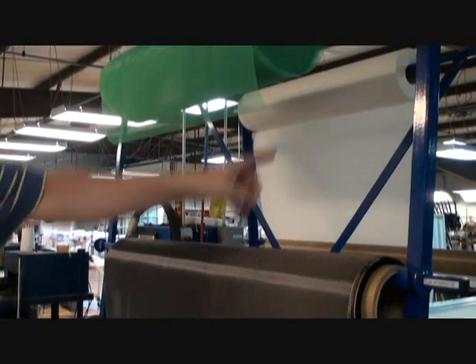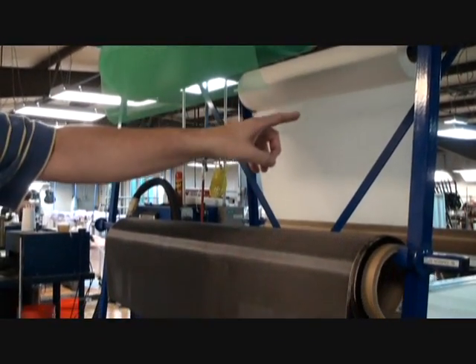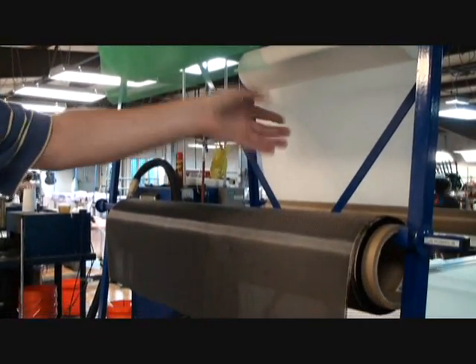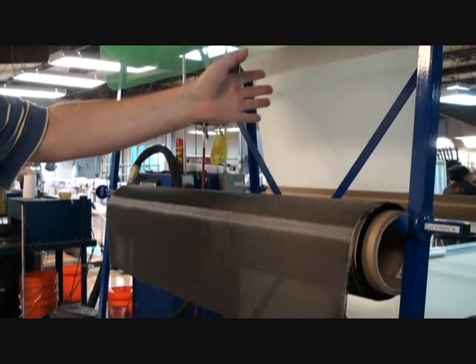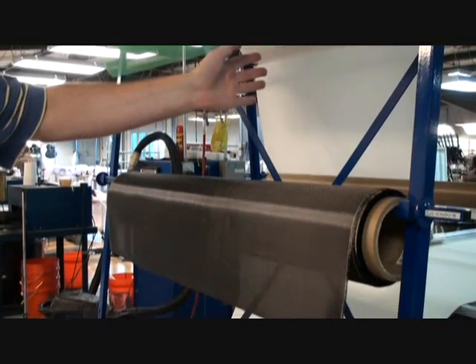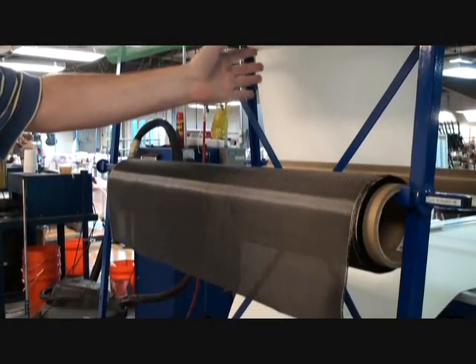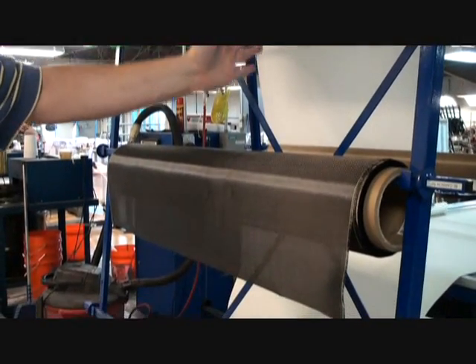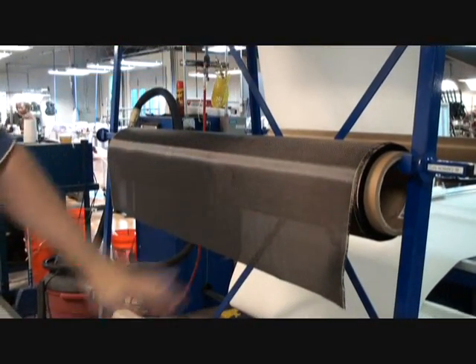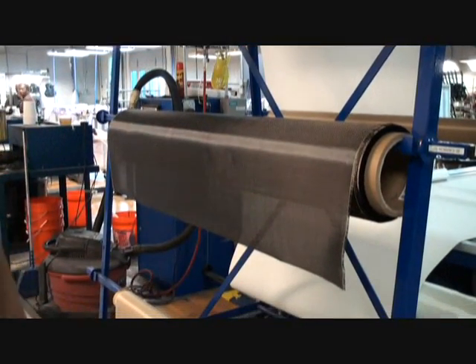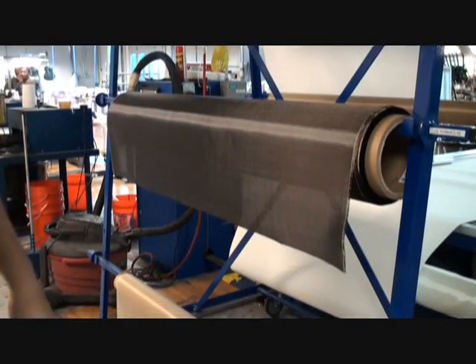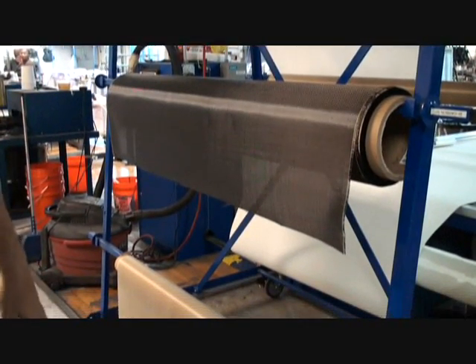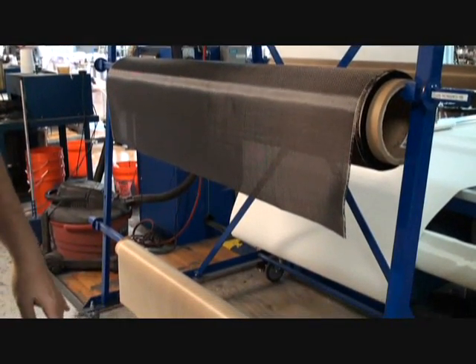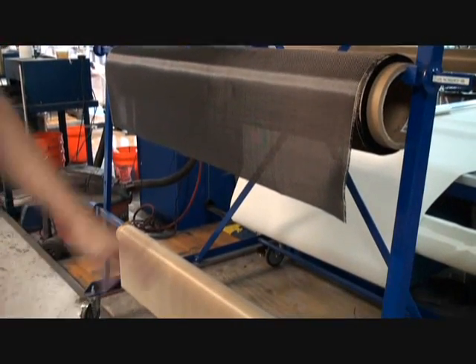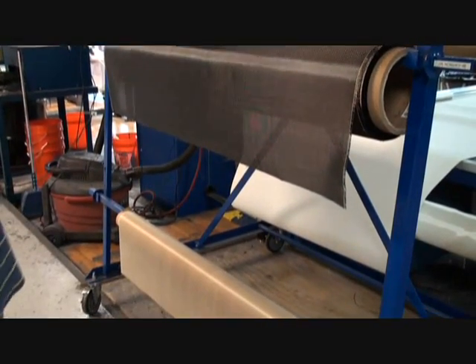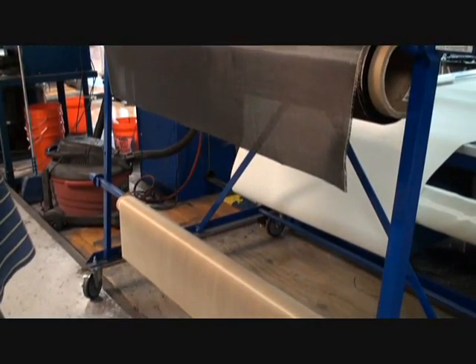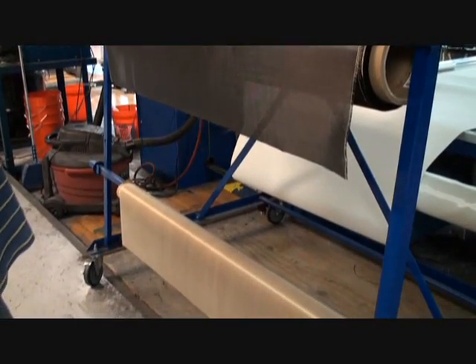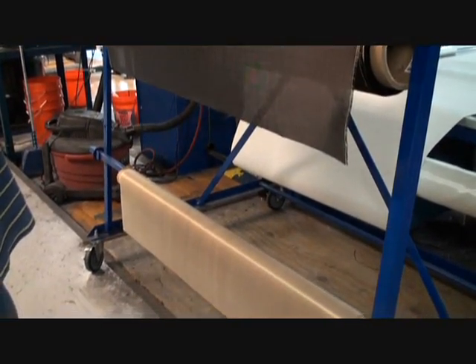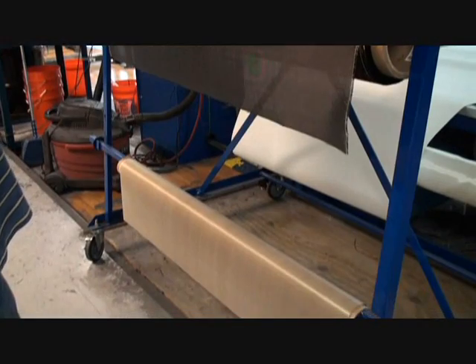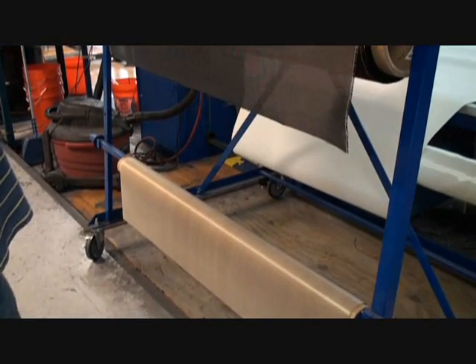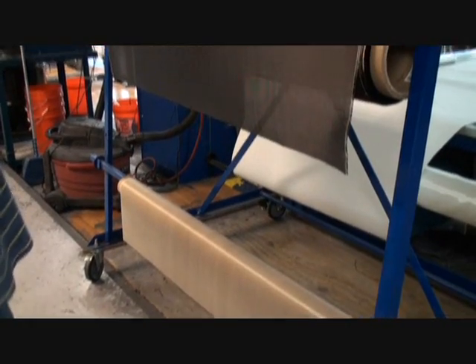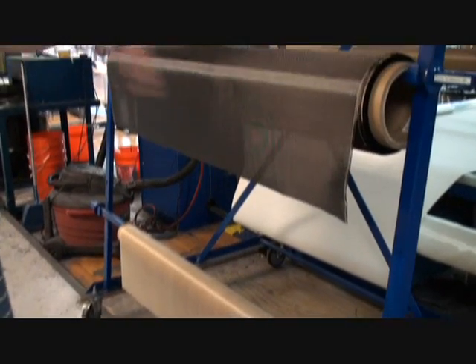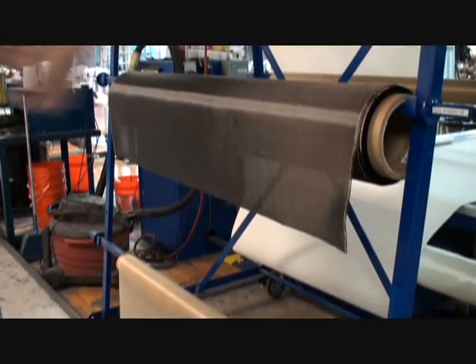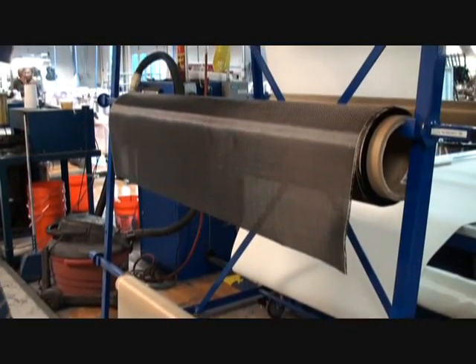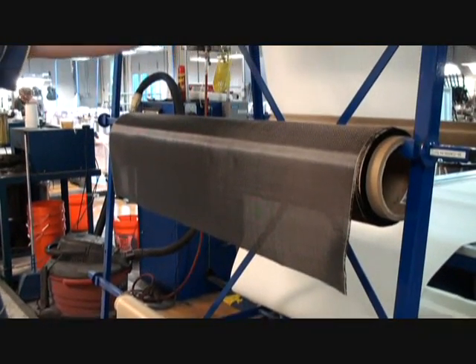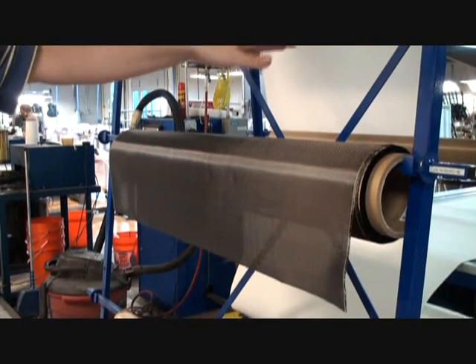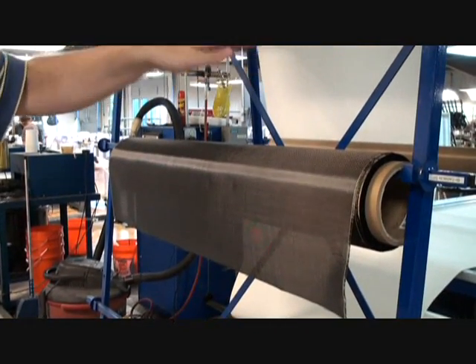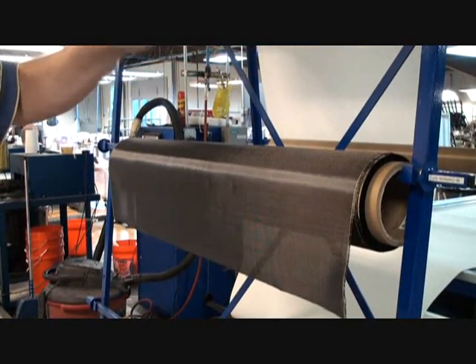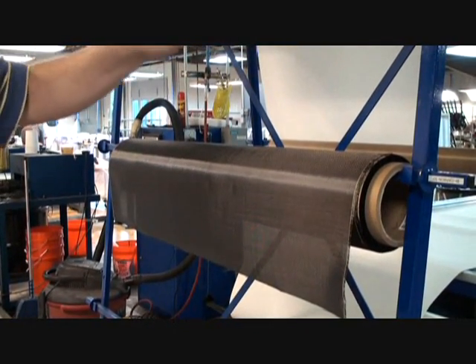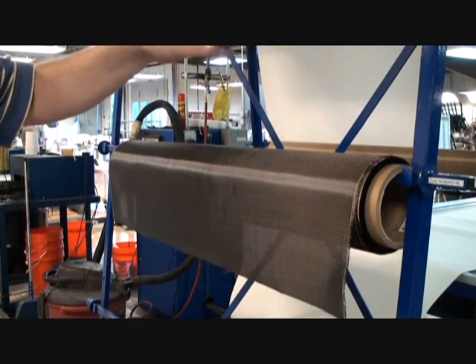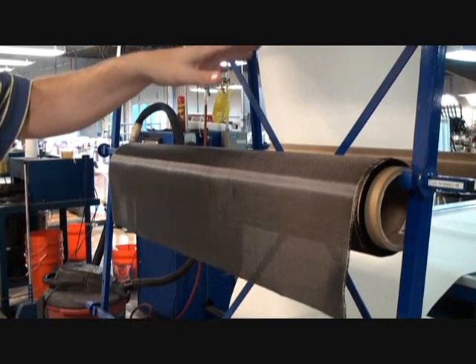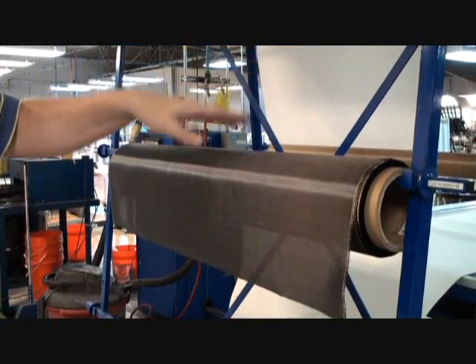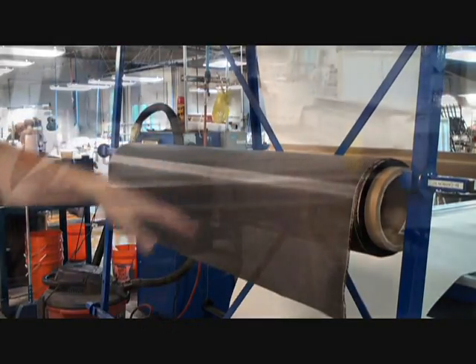This fabric cutter is a CNC-controlled cutter. We roll the material out onto the table and the cutter cuts it in the right patterns.